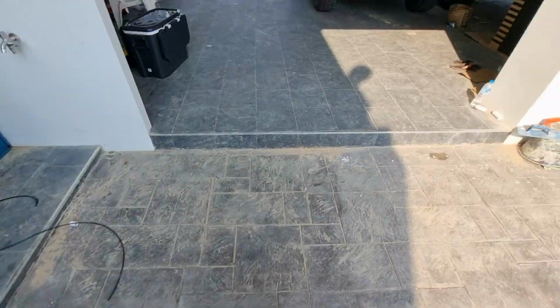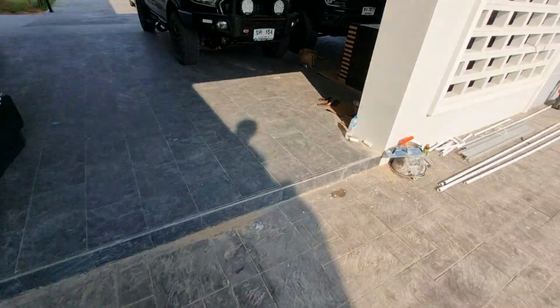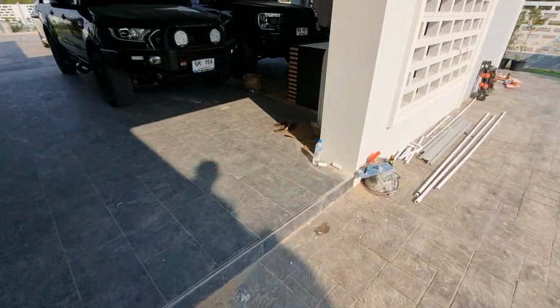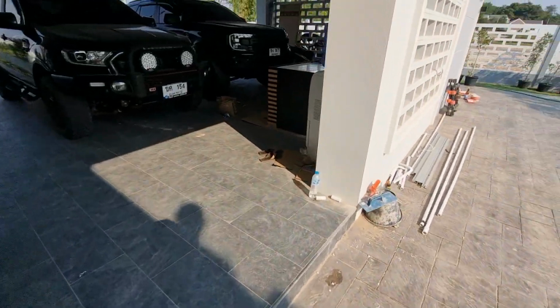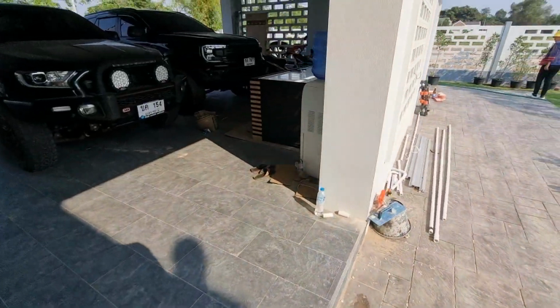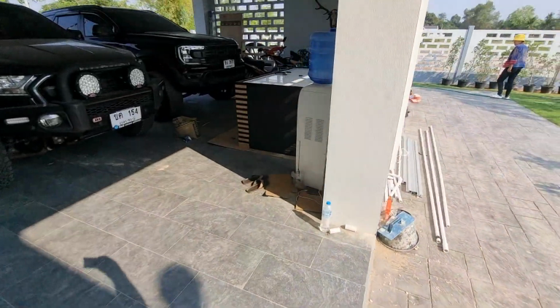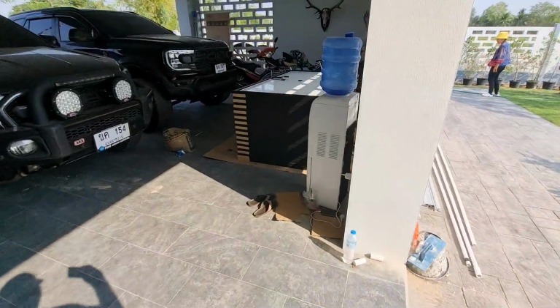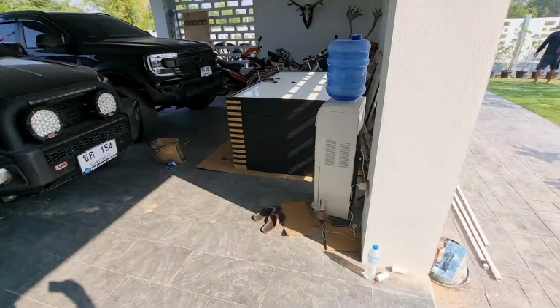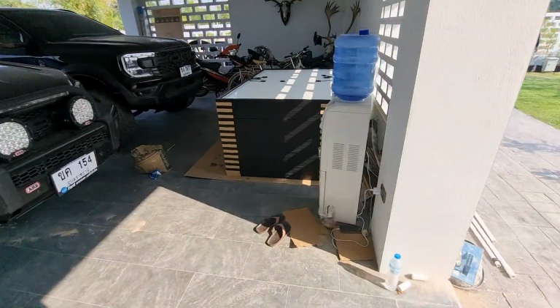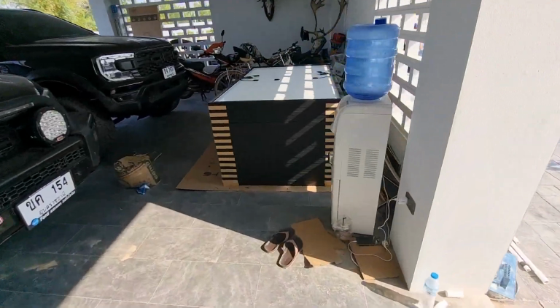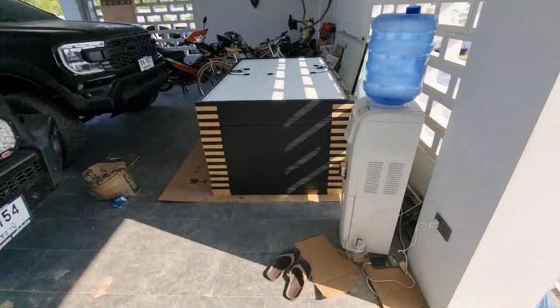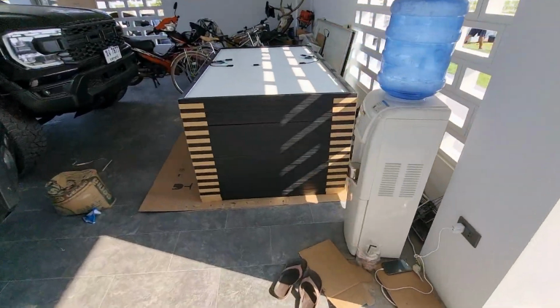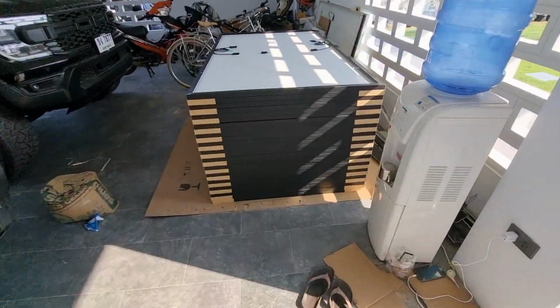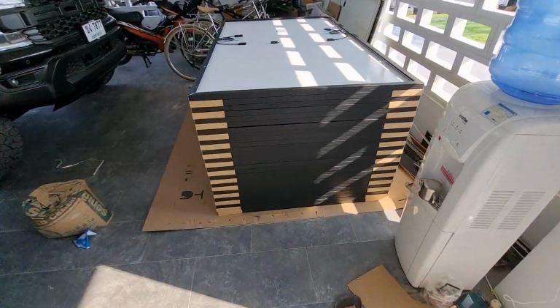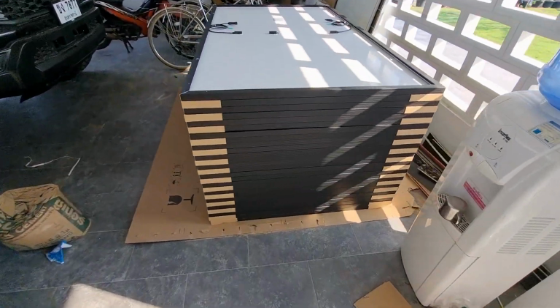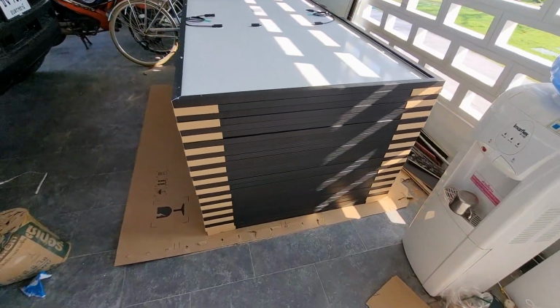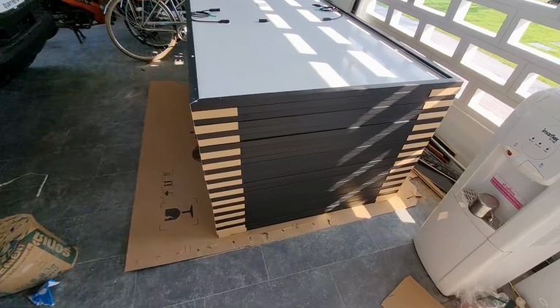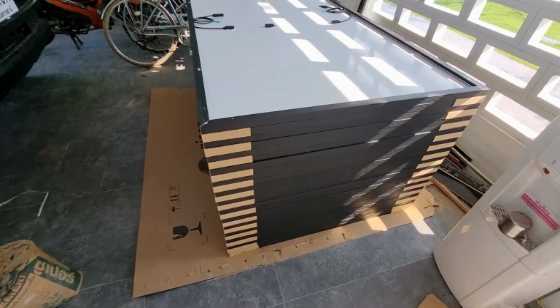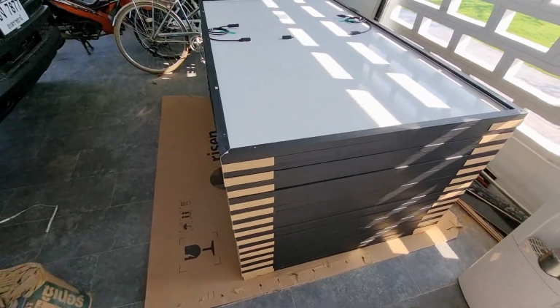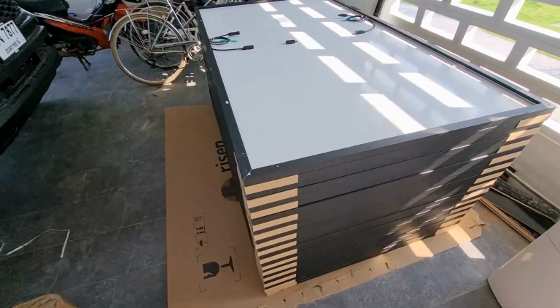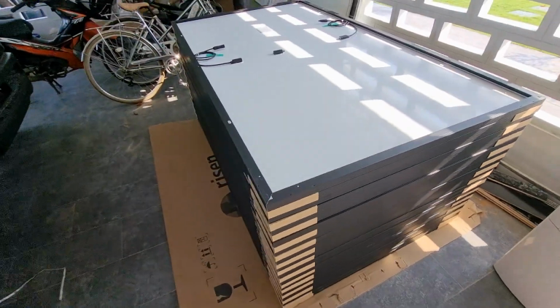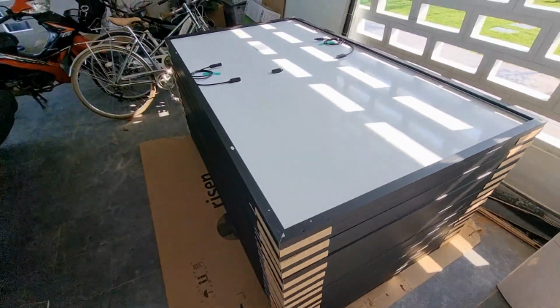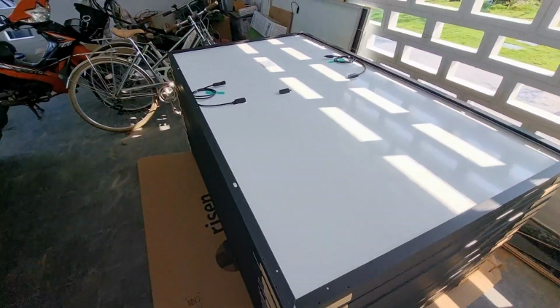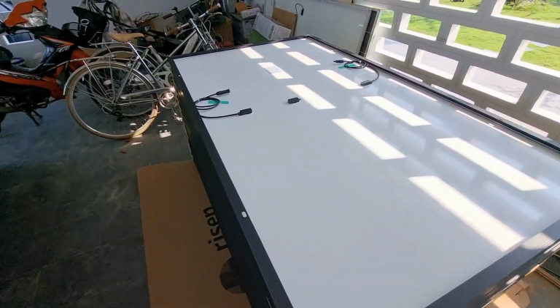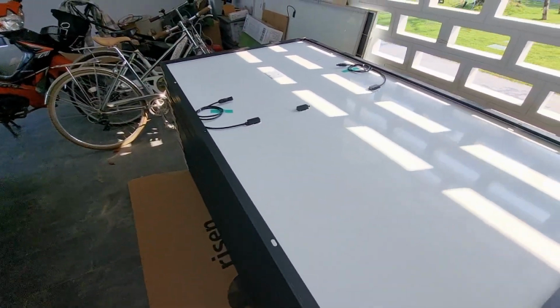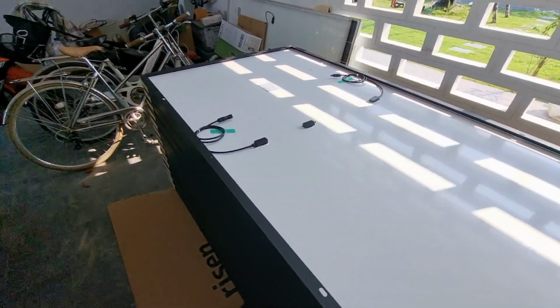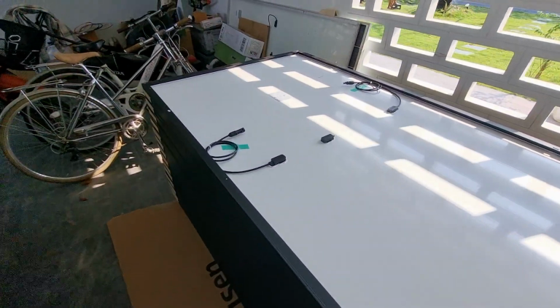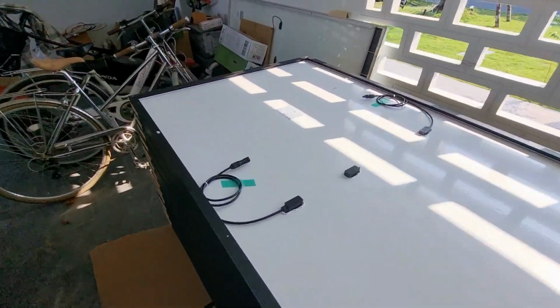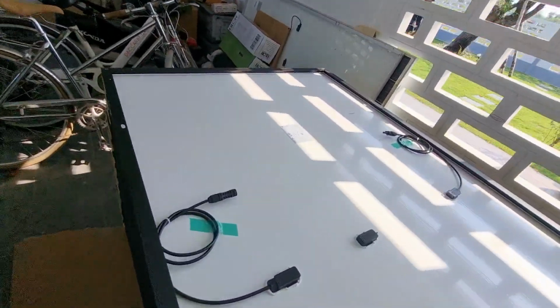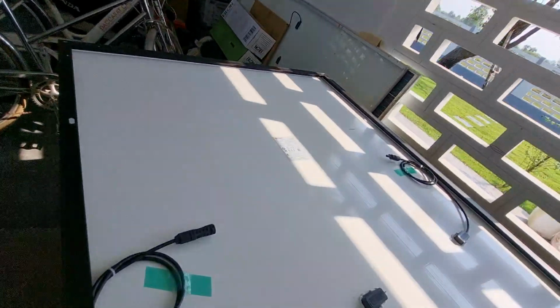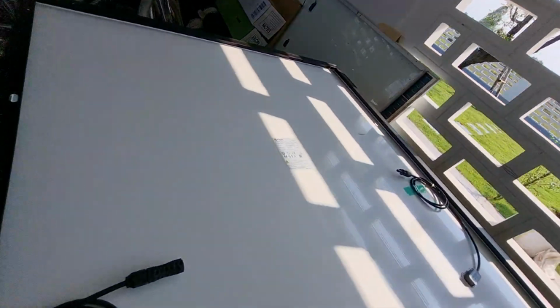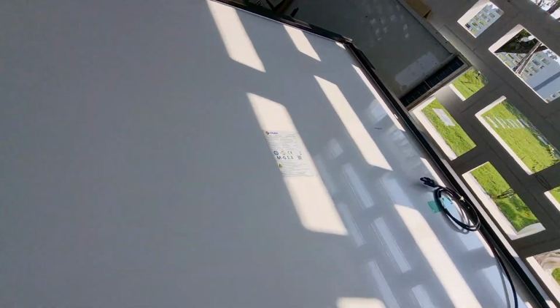So on this installation we are going to be using 34 of these. Here we have the spec.